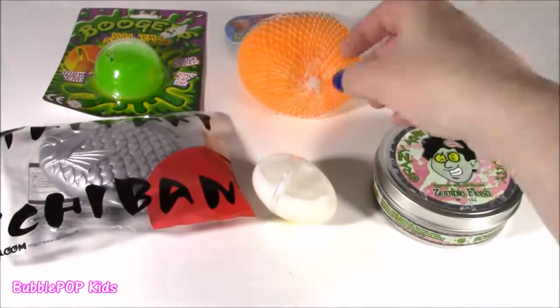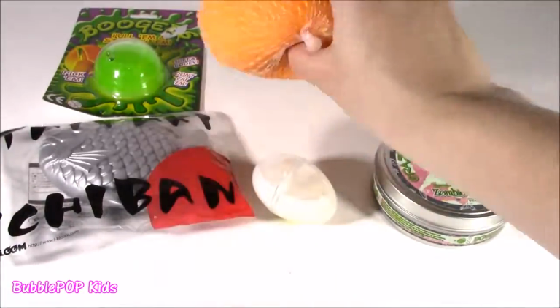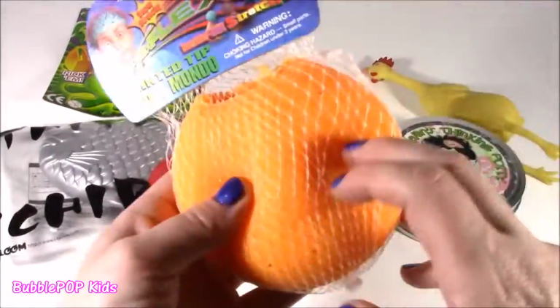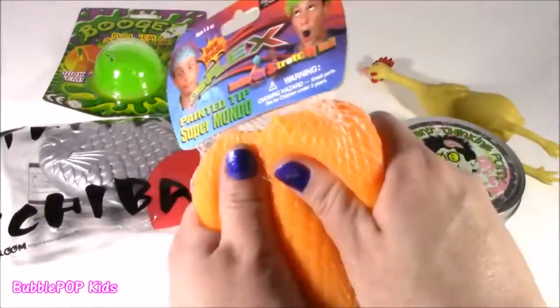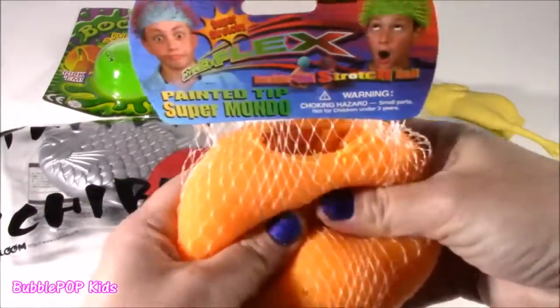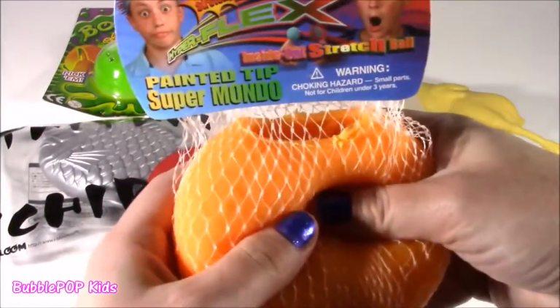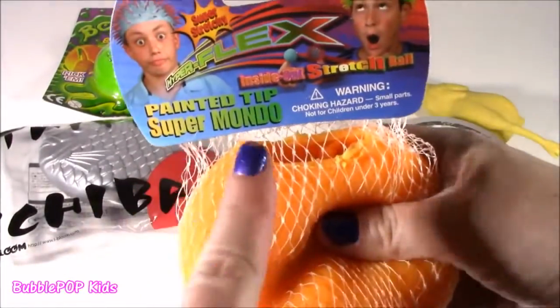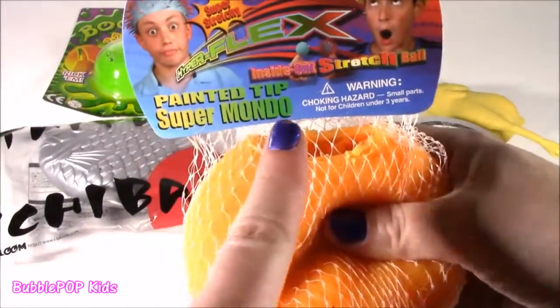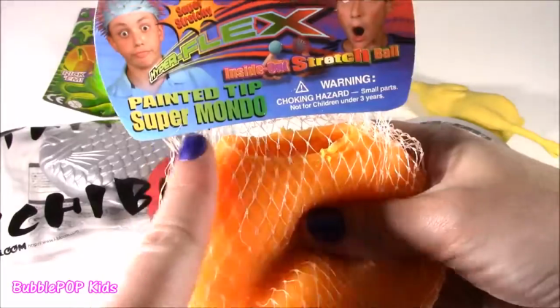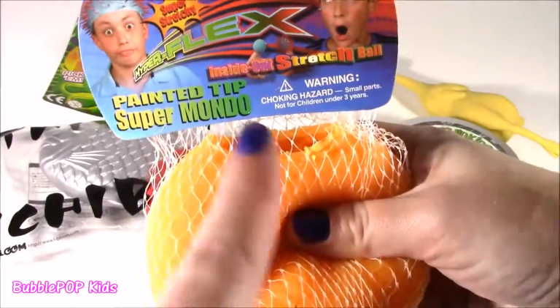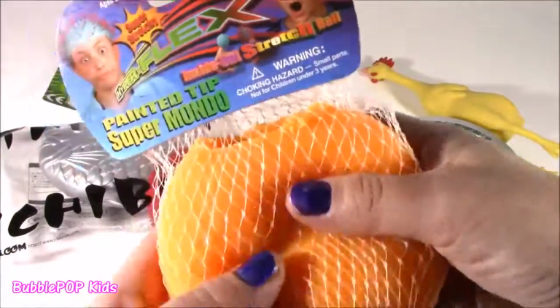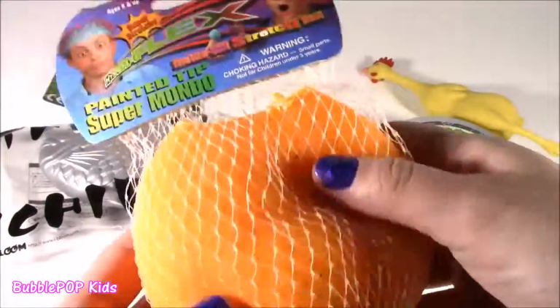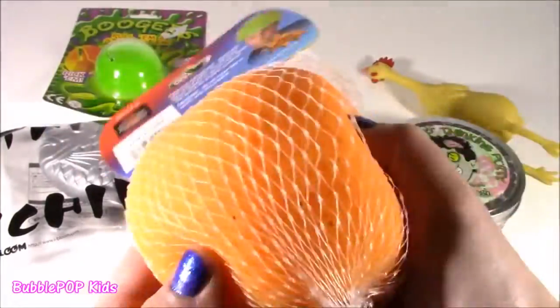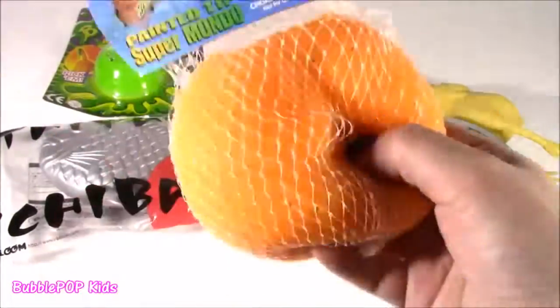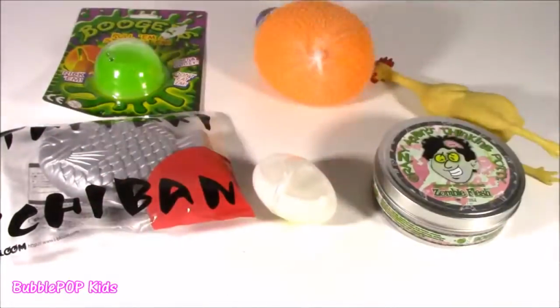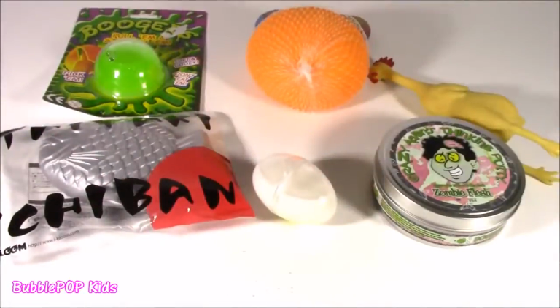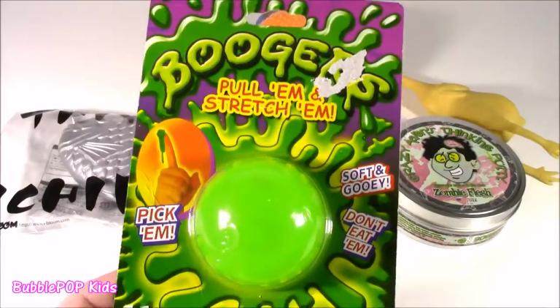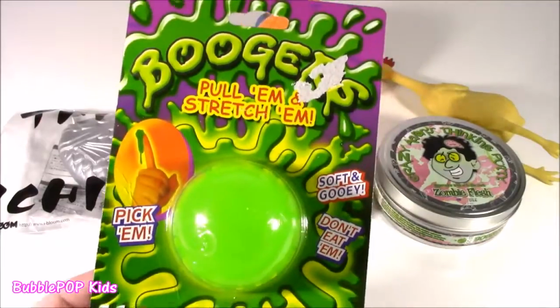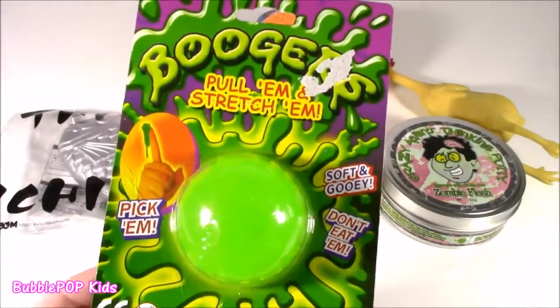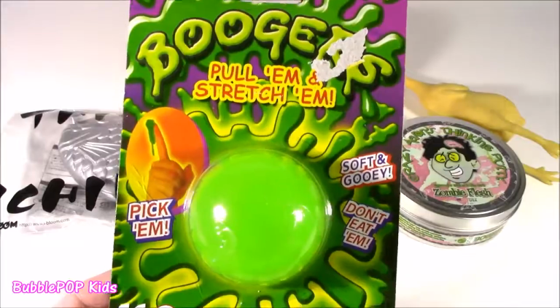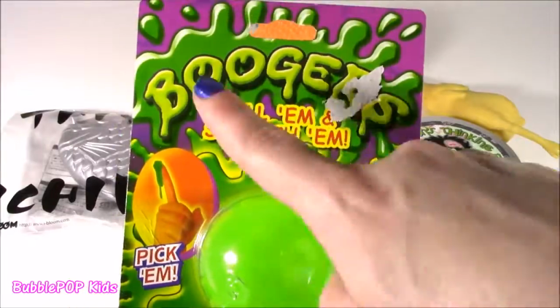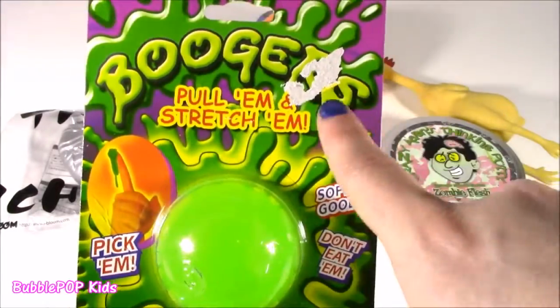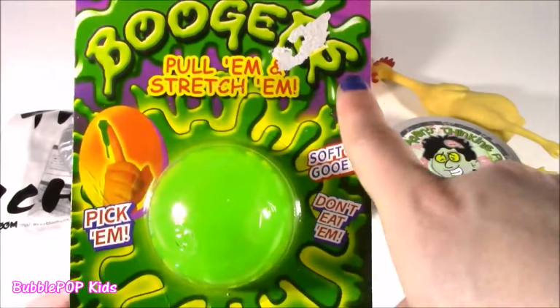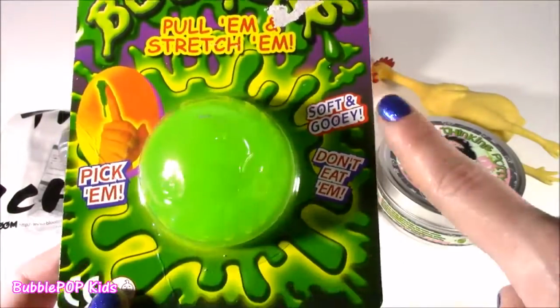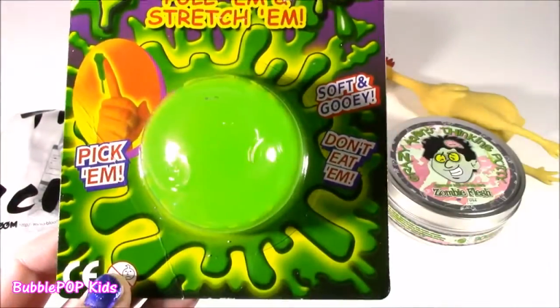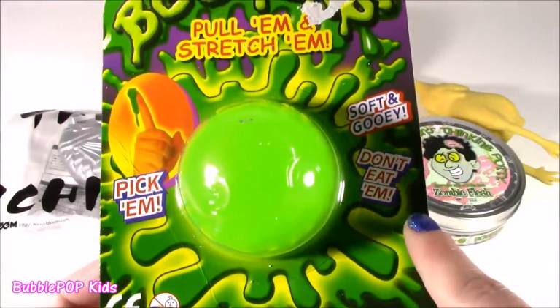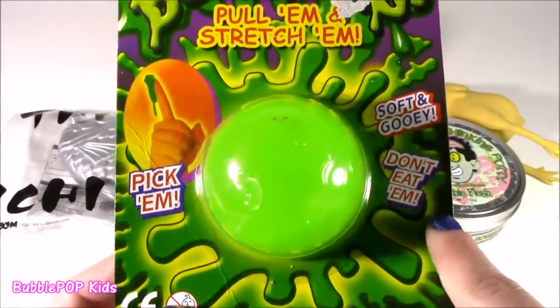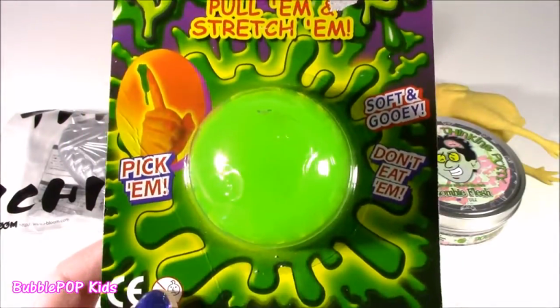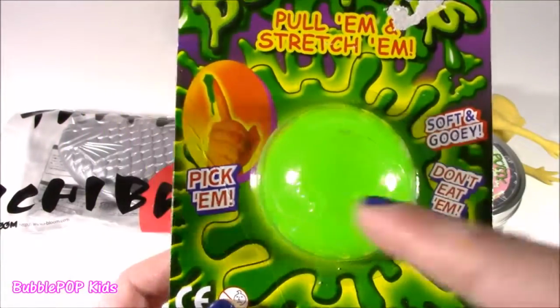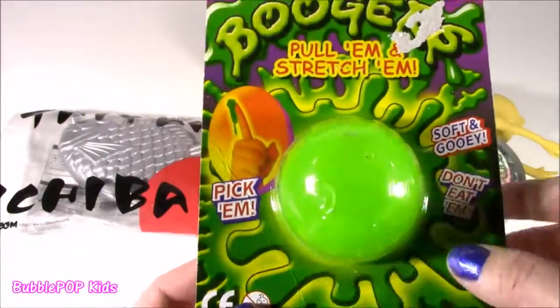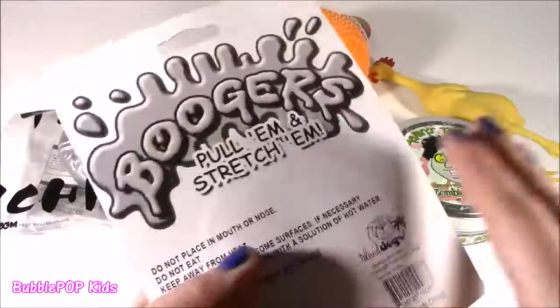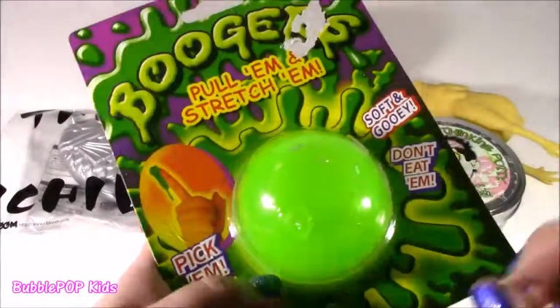We also have this one. It's really weird. It's super big and super squished. It's like a painted tip super mundo — I always wanted one of these. And Bubble threw in some boogers — pull them and stretch them, soft and gooey. Don't eat them! This is gross.